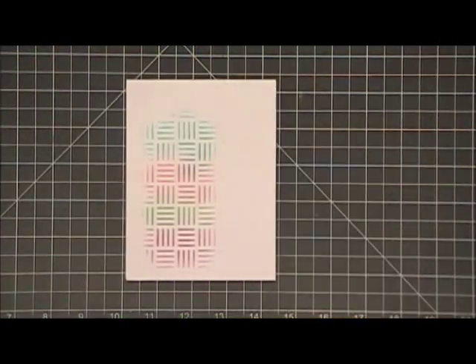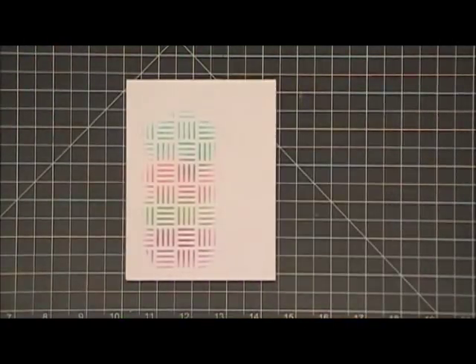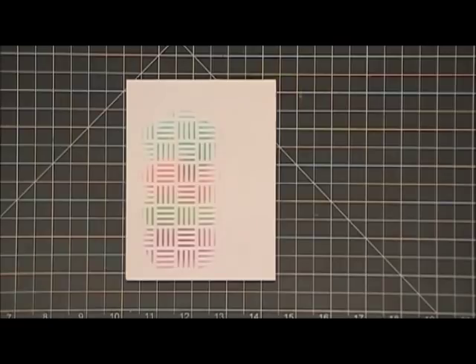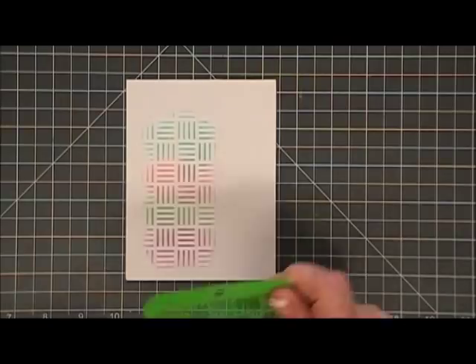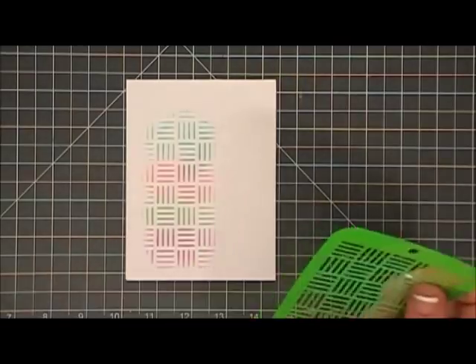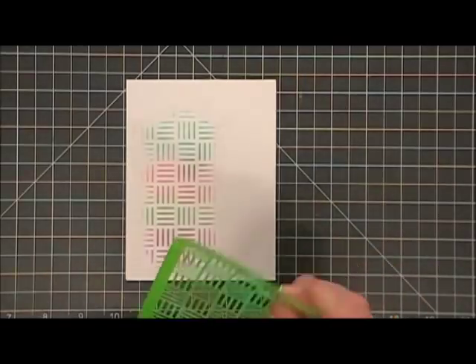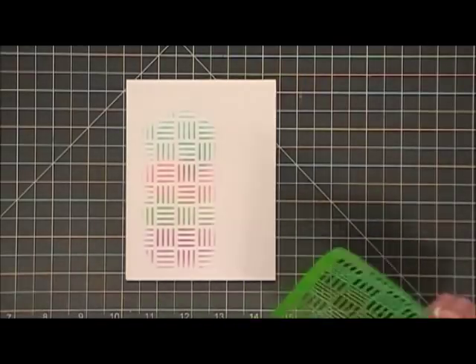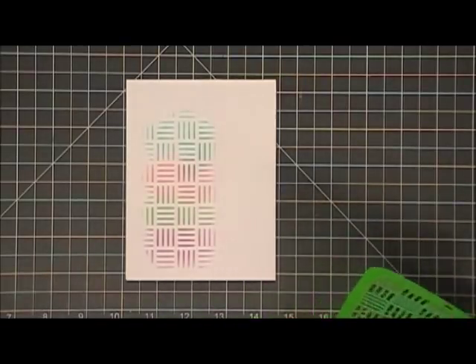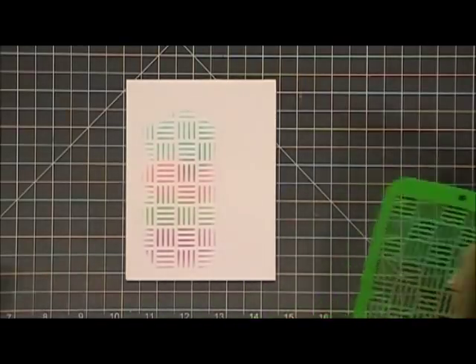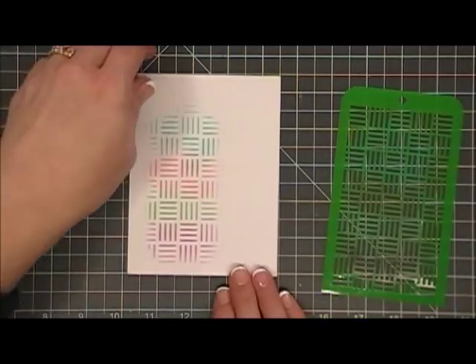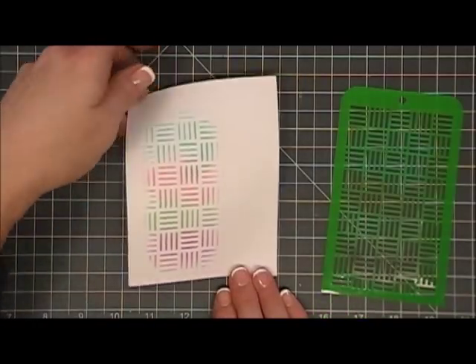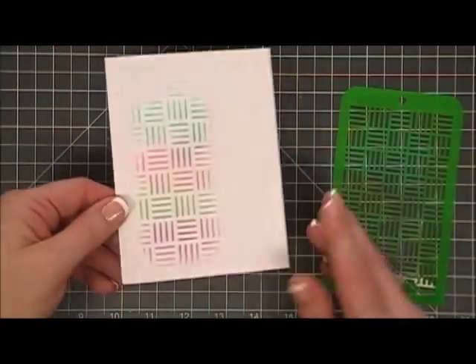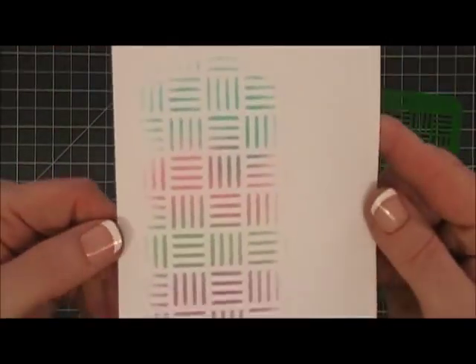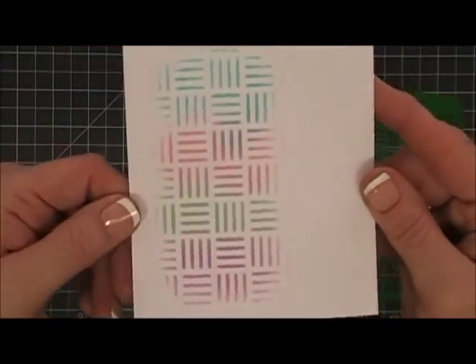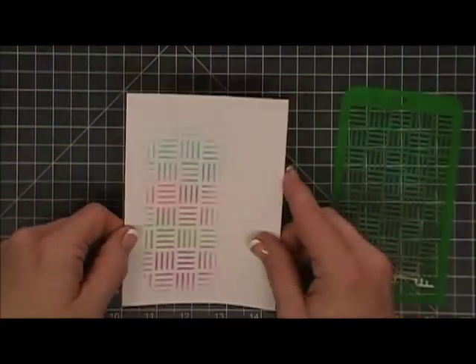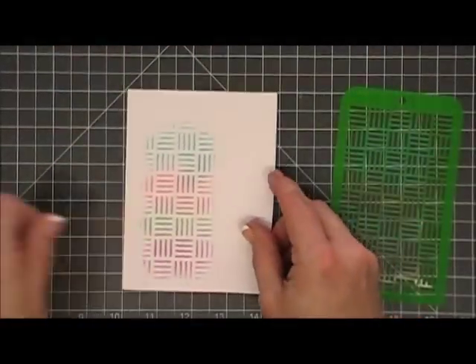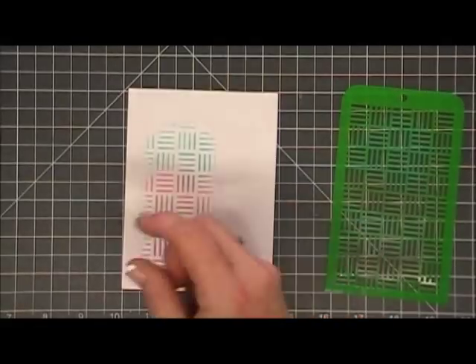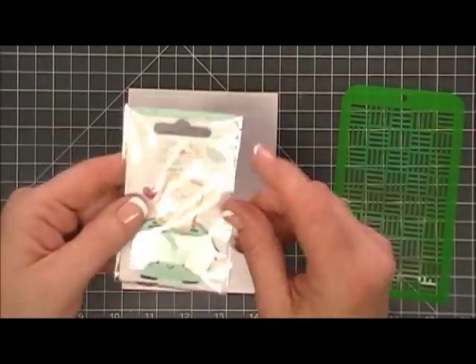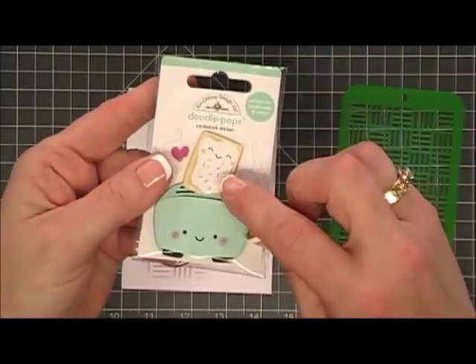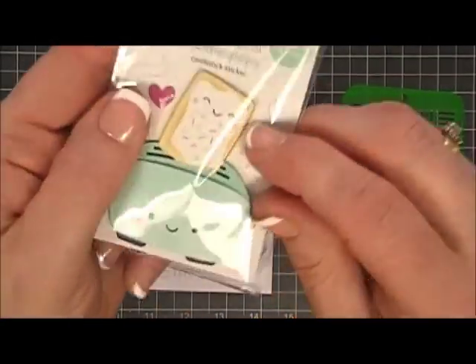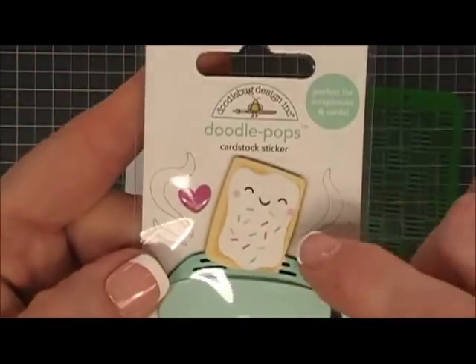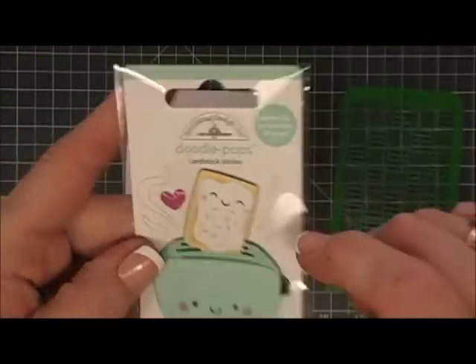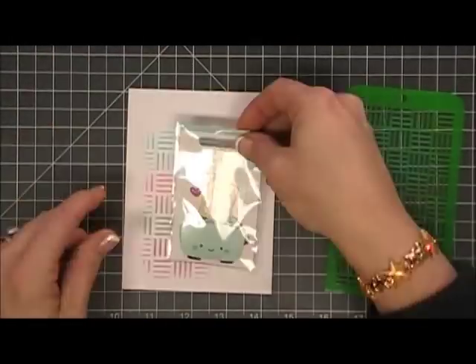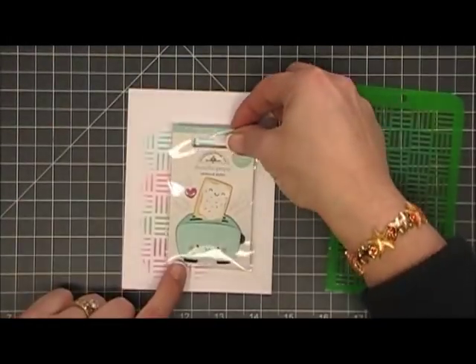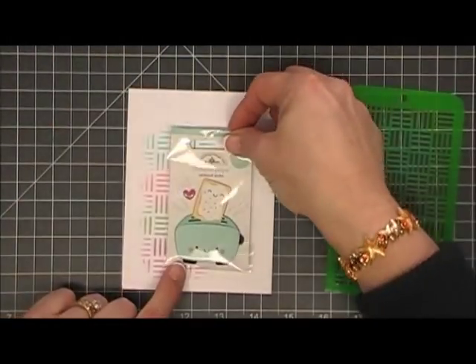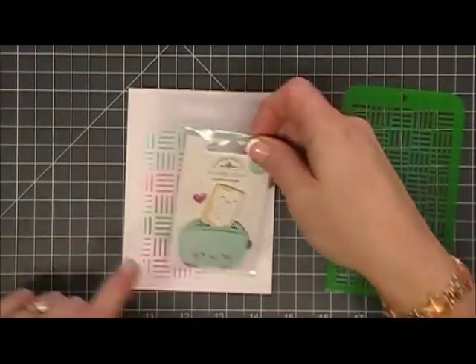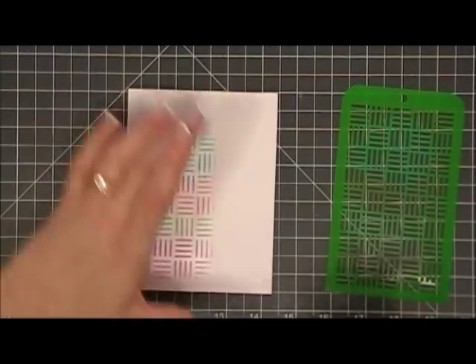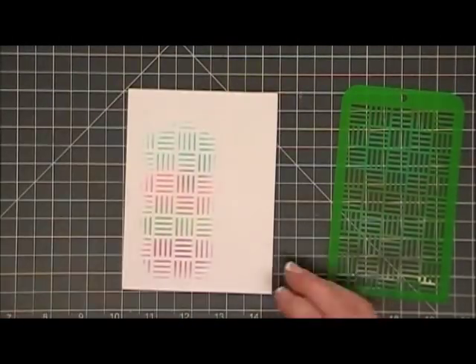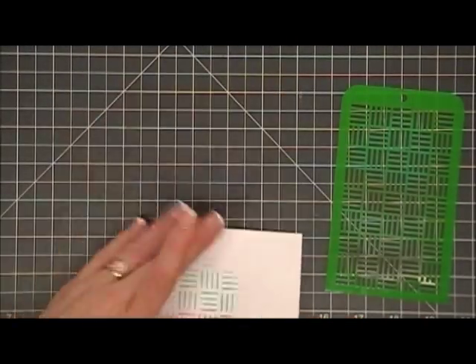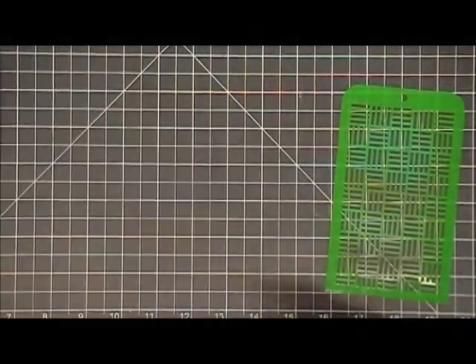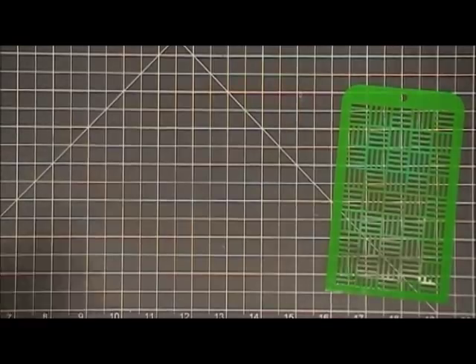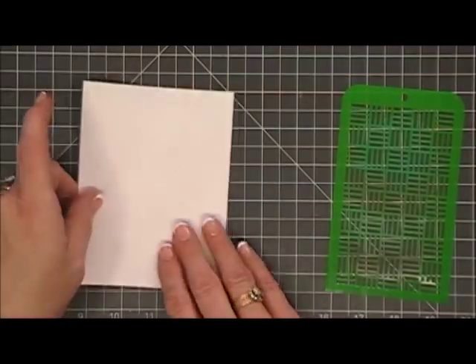I'm just going to remove the stencil here and that's going to be the background for my toaster. I thought that was really cute — pretty light, bright, vivid colors. There are sprinkles on my little pop tart so I thought it would go well with the background.